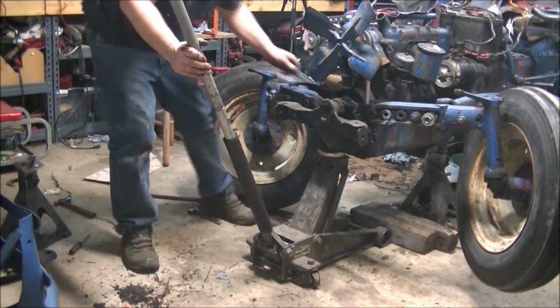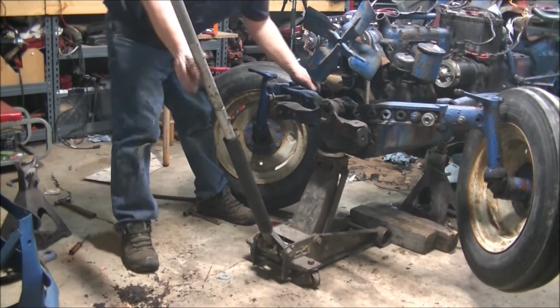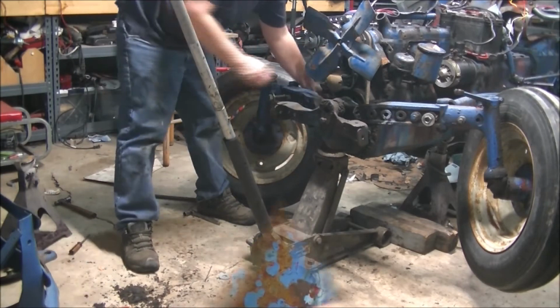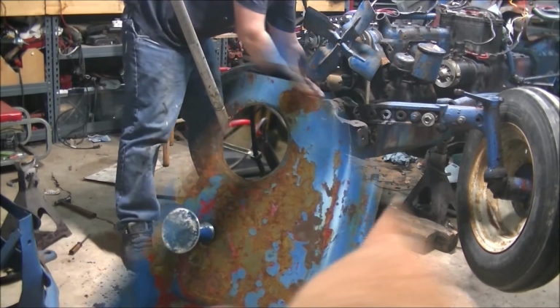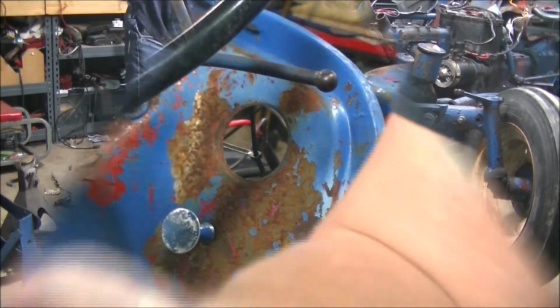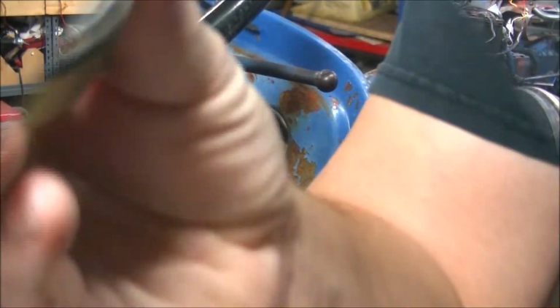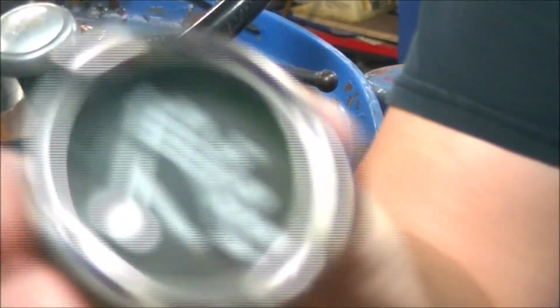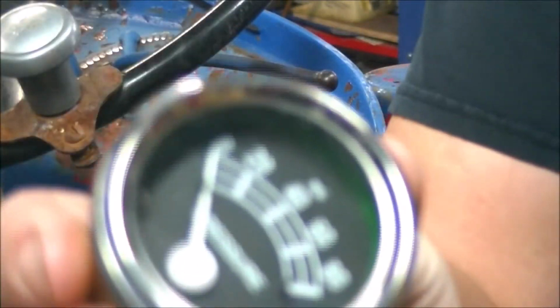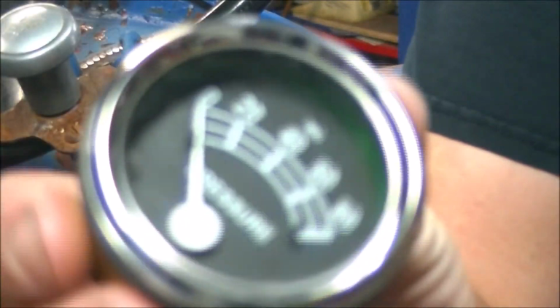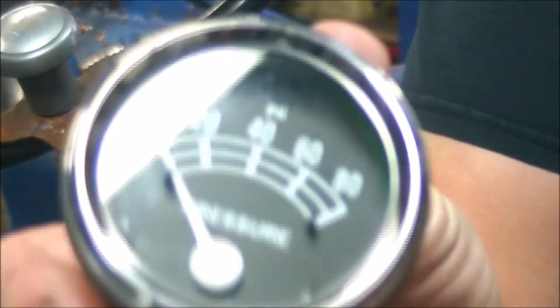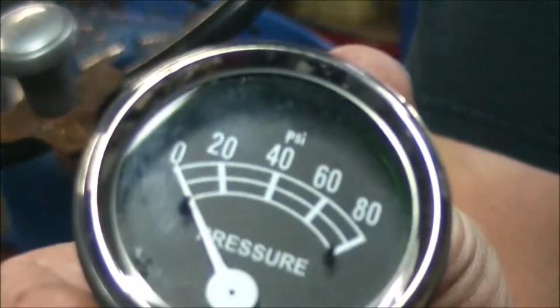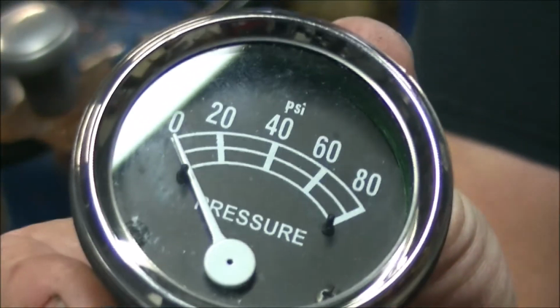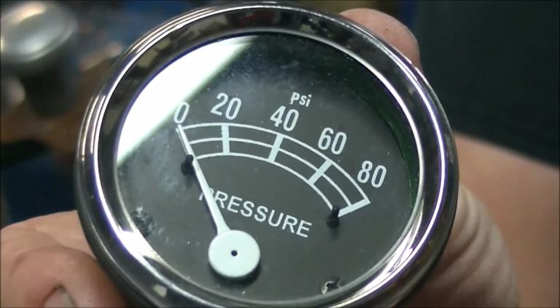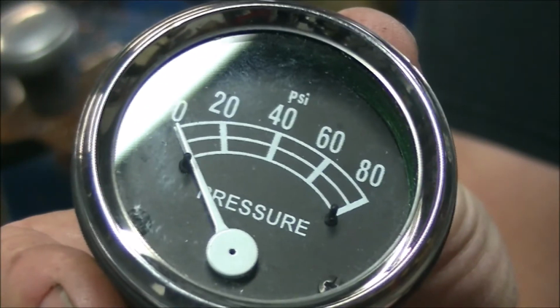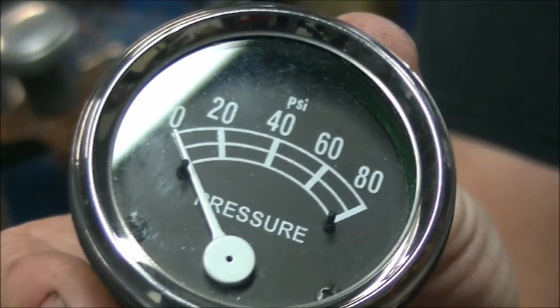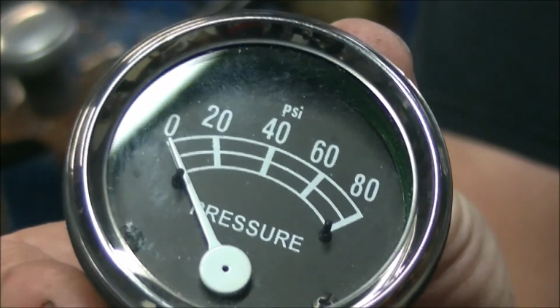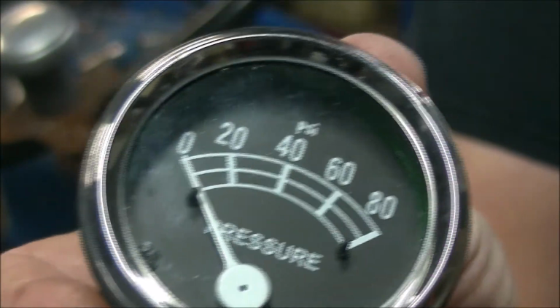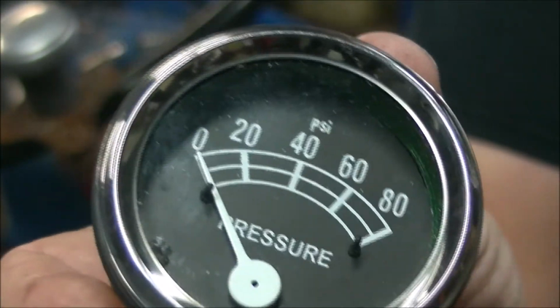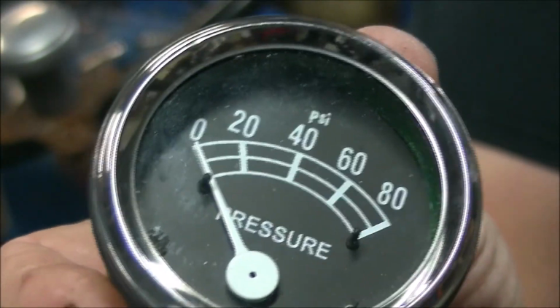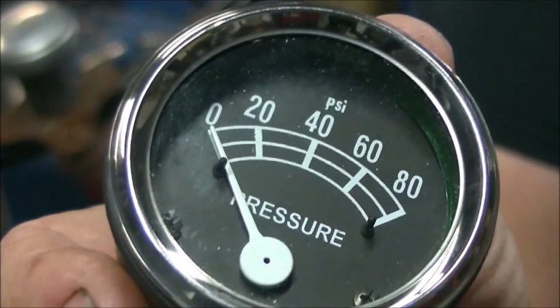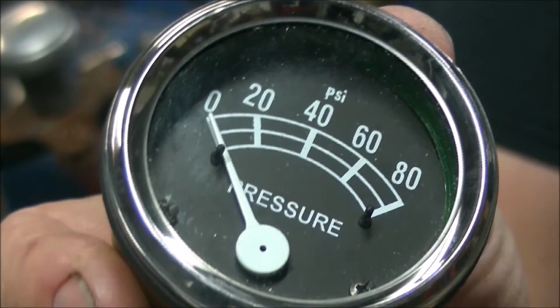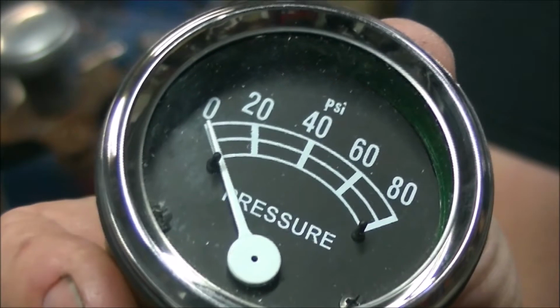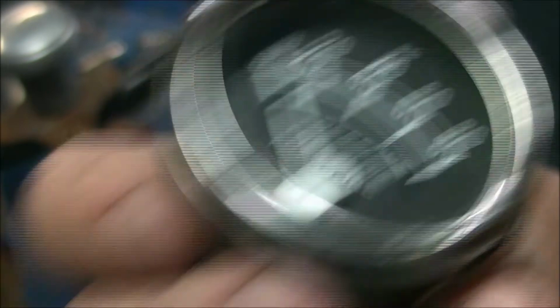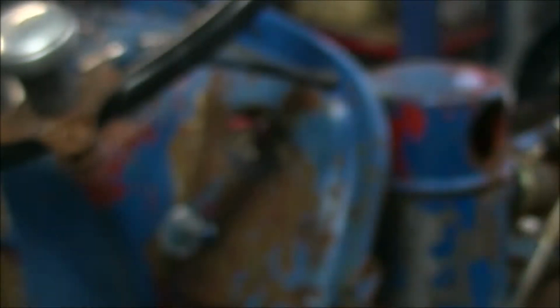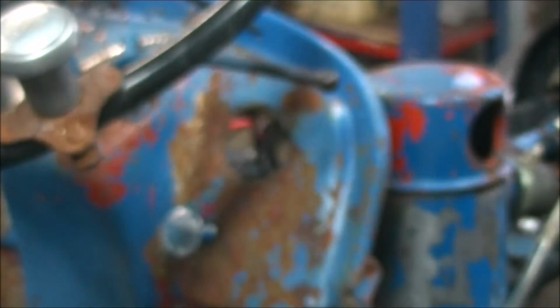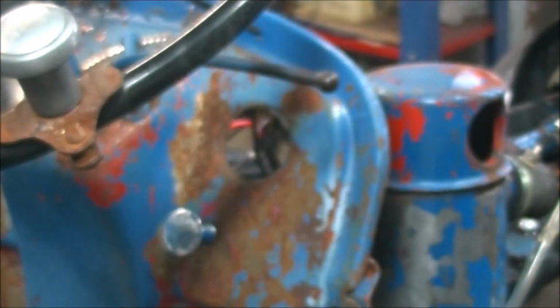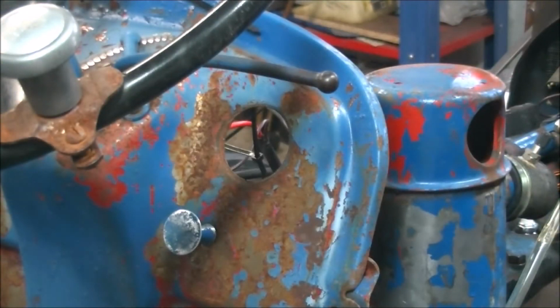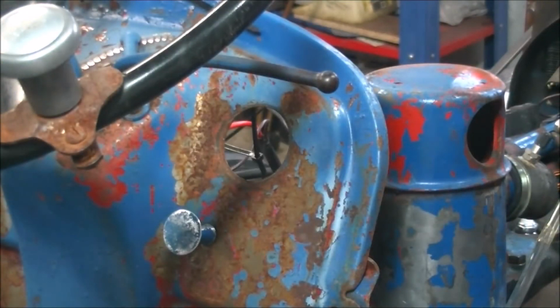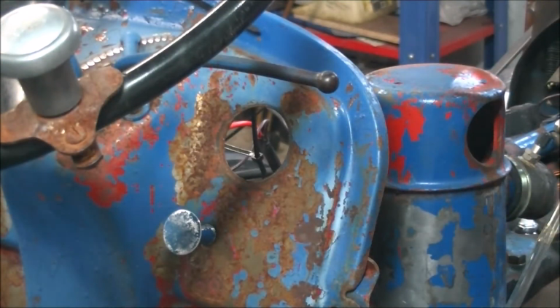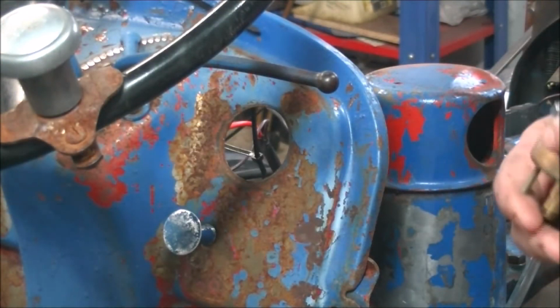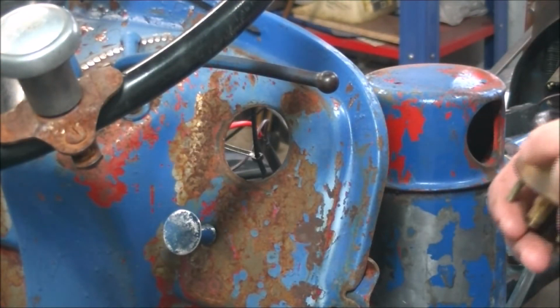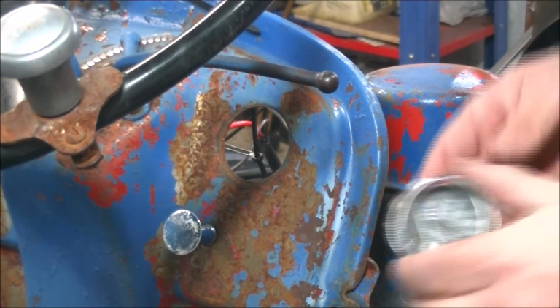The old oil pressure gauge was junk, so let's put a new one in here. The last thing we want to do is fire this thing up without any oil pressure.